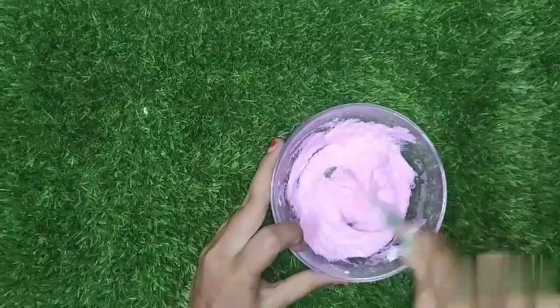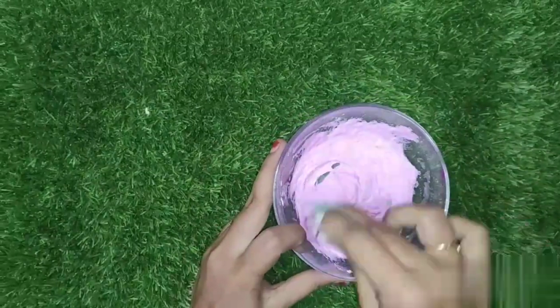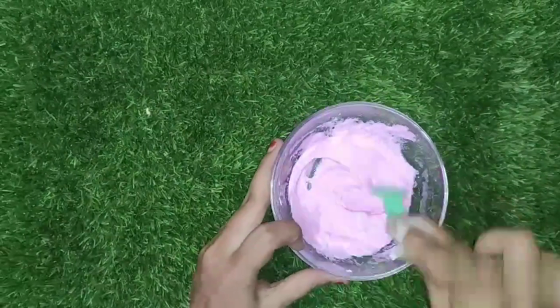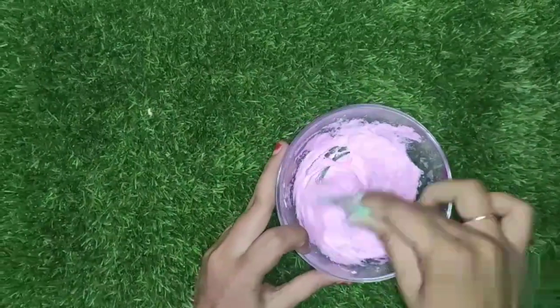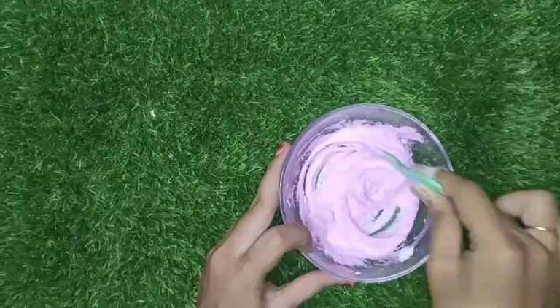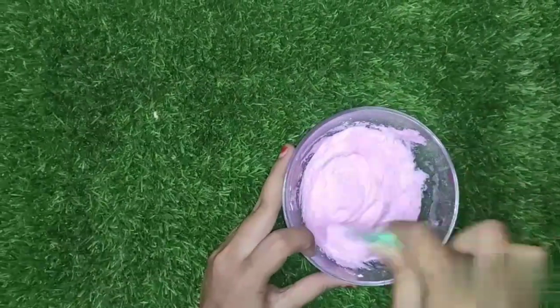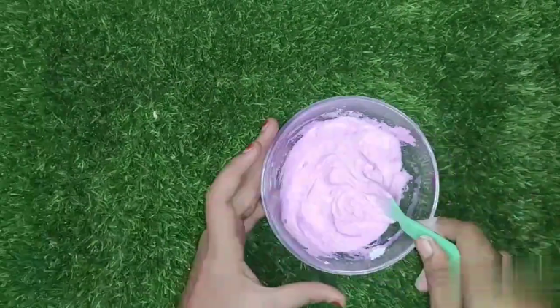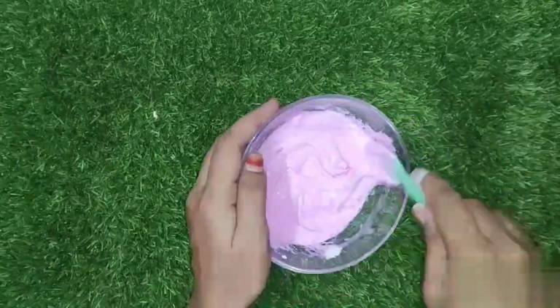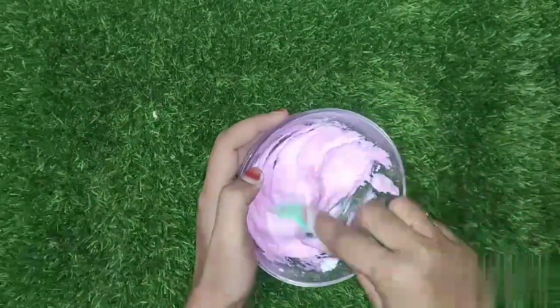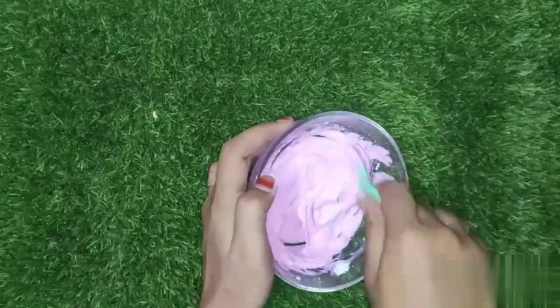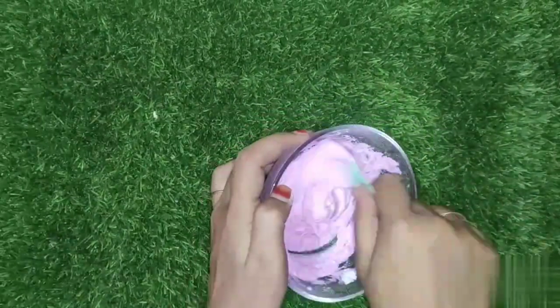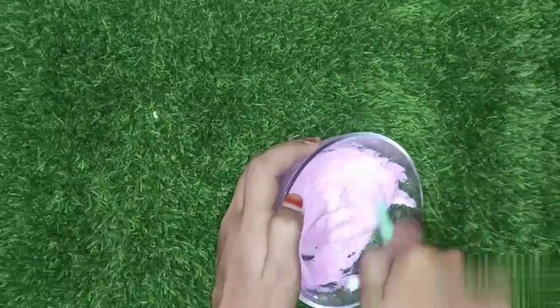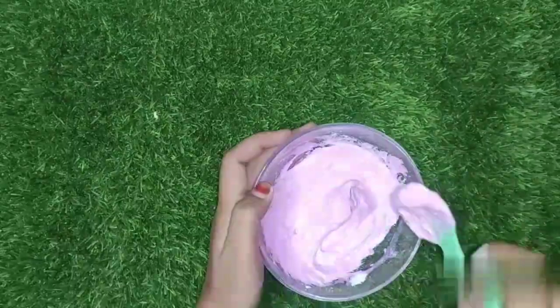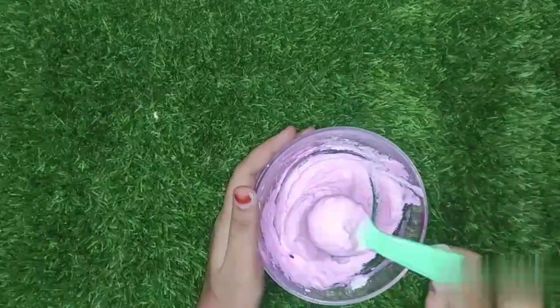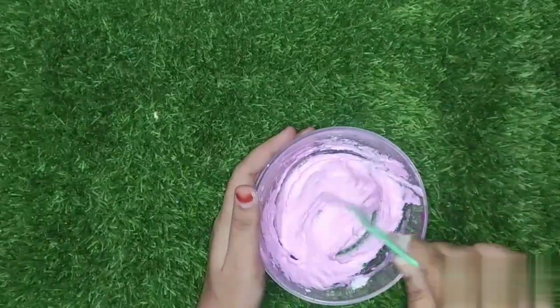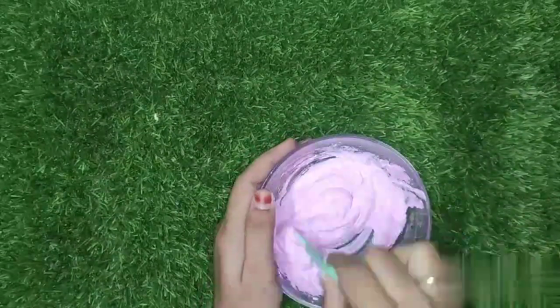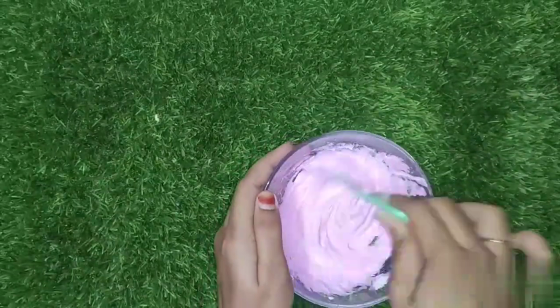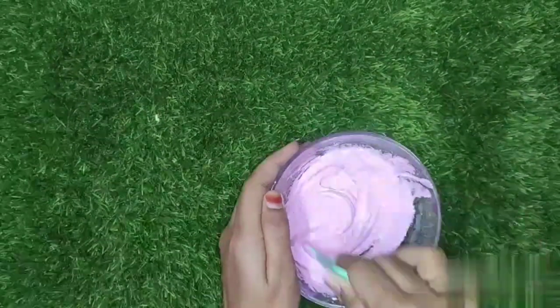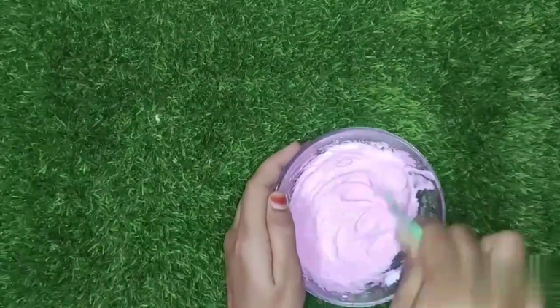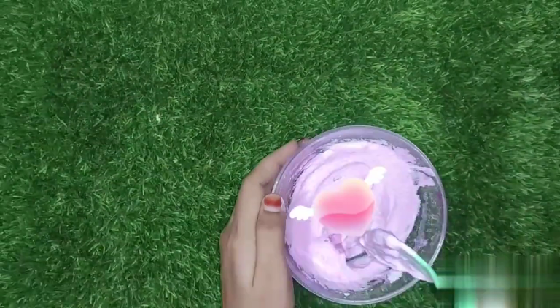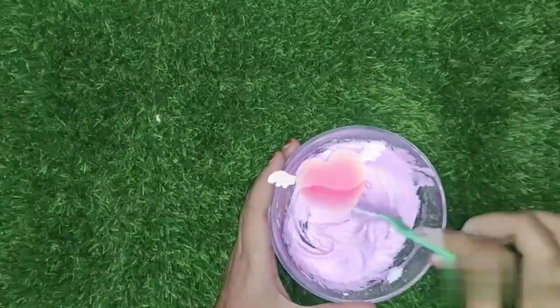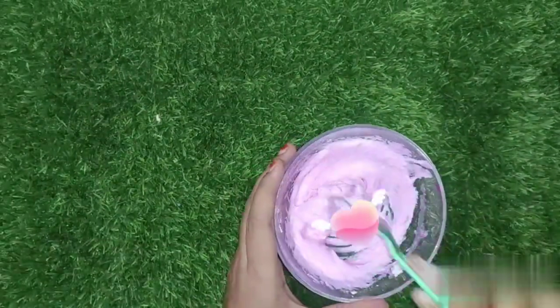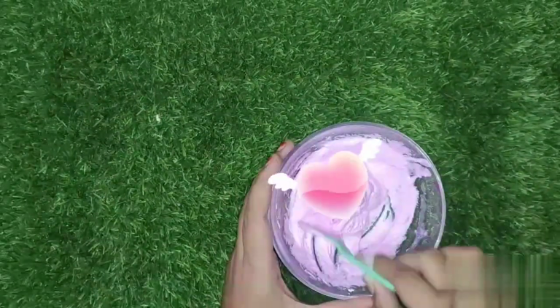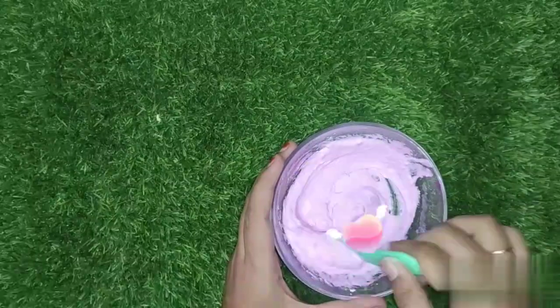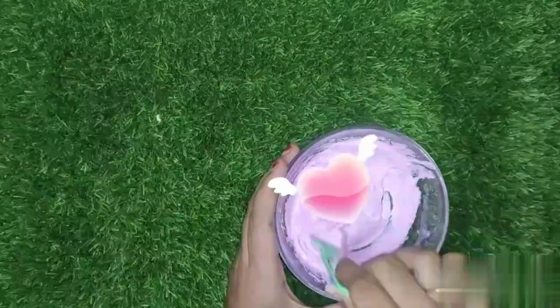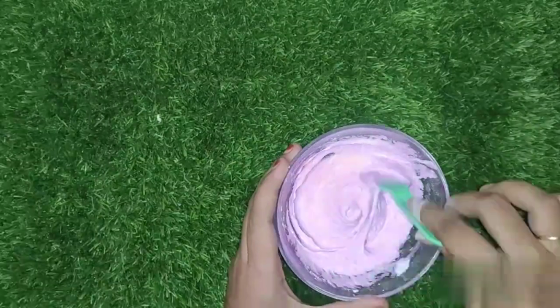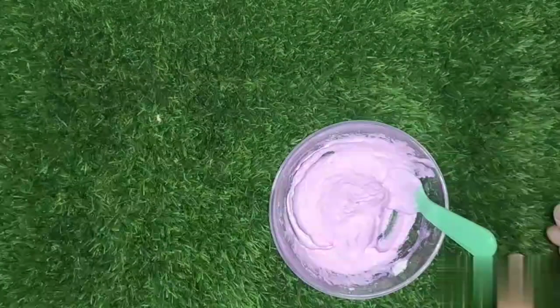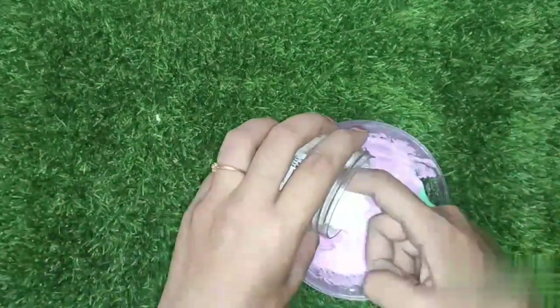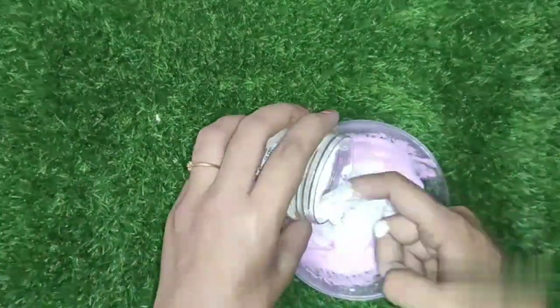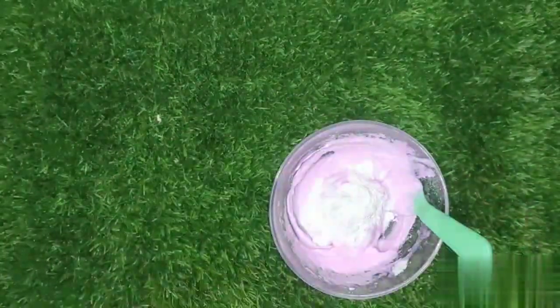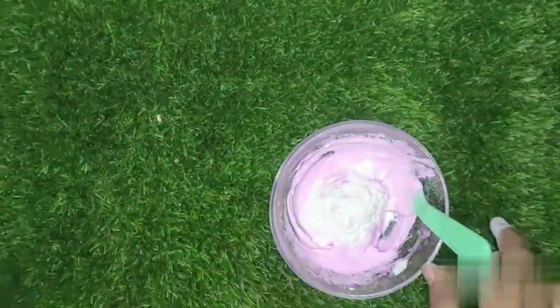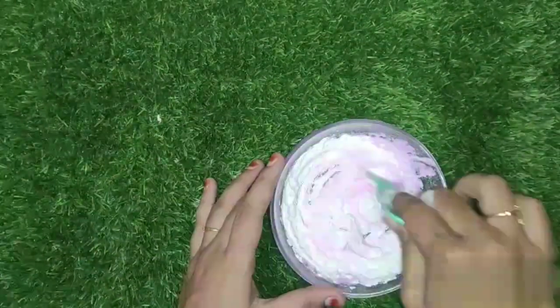Now let's mix it well. We add a little bit and mix it well. Let's add some extra flour.